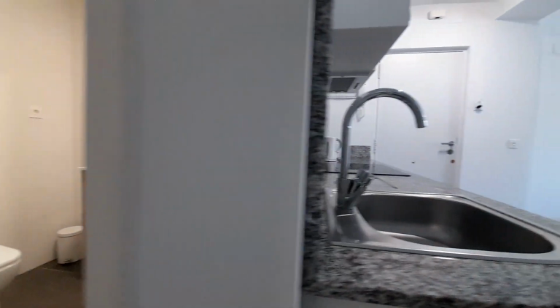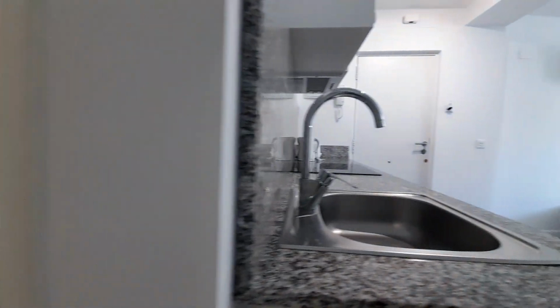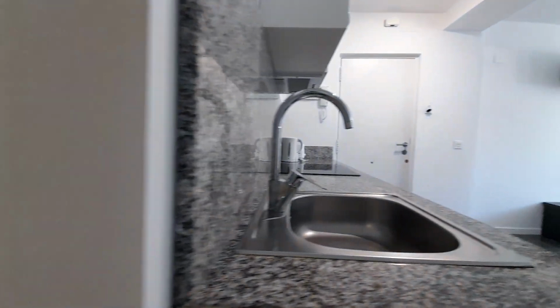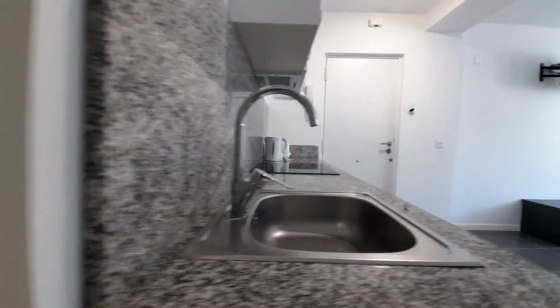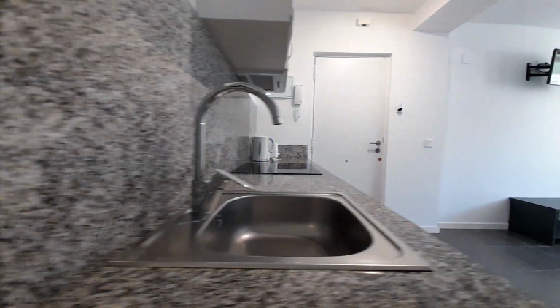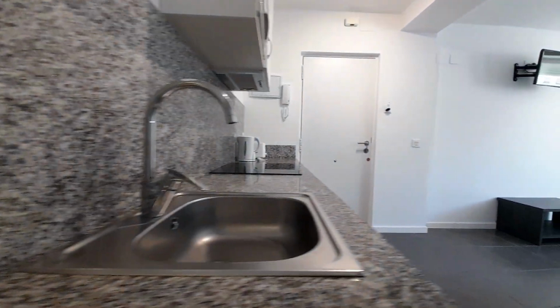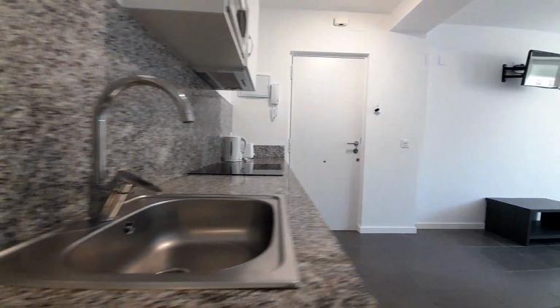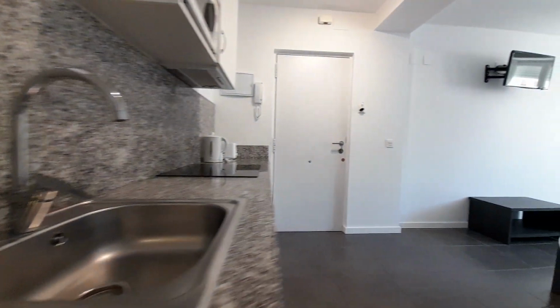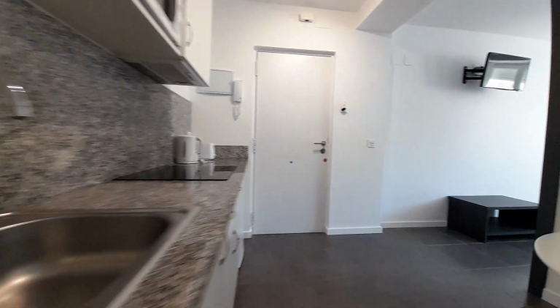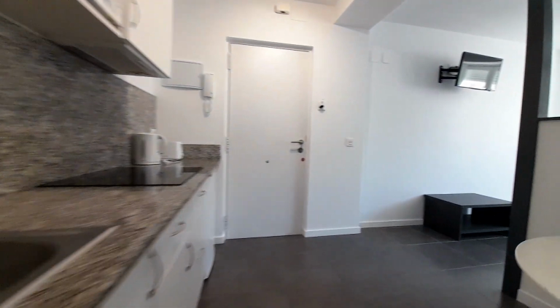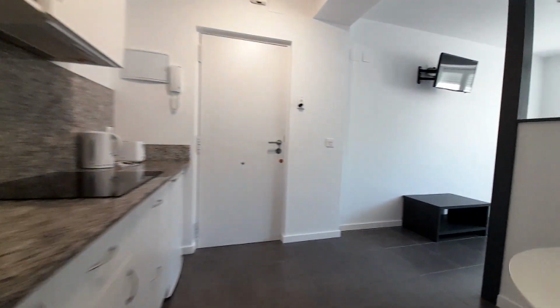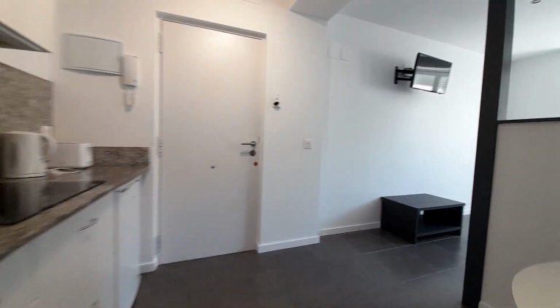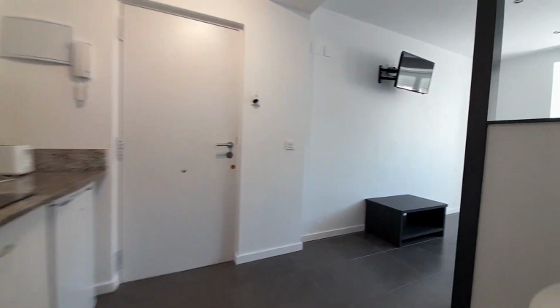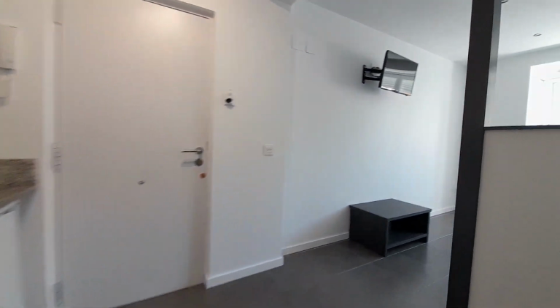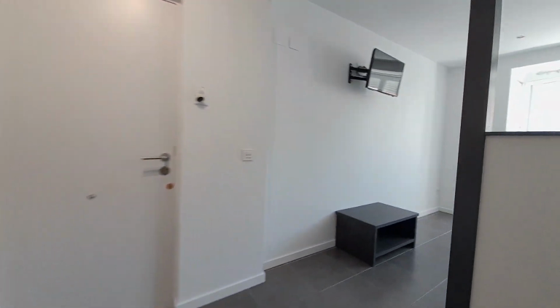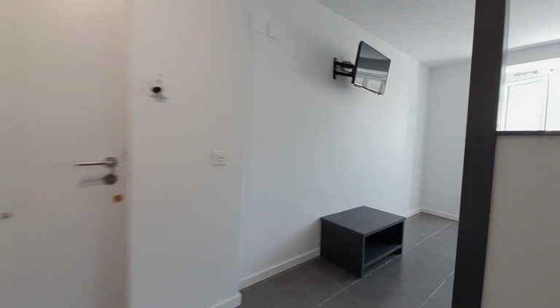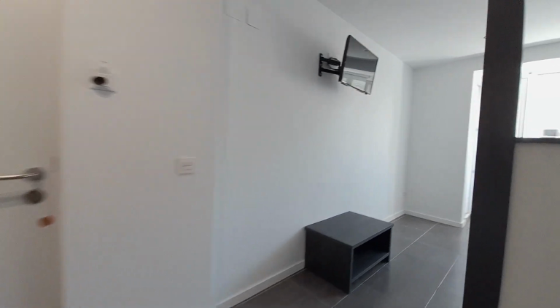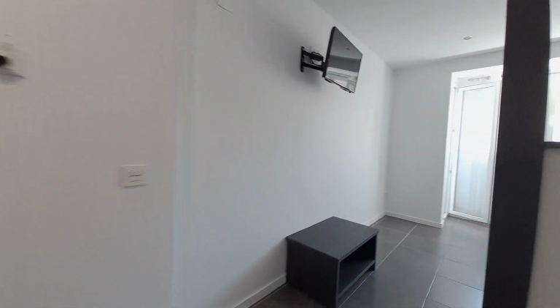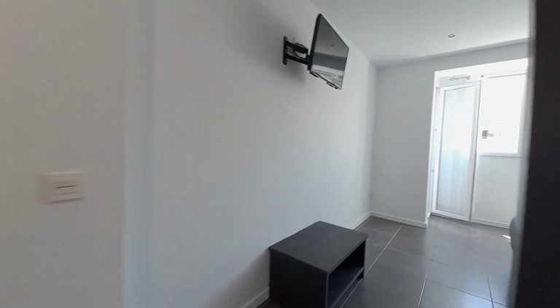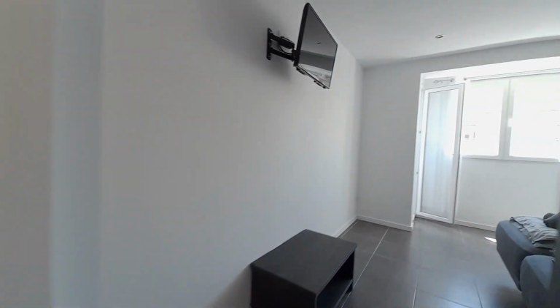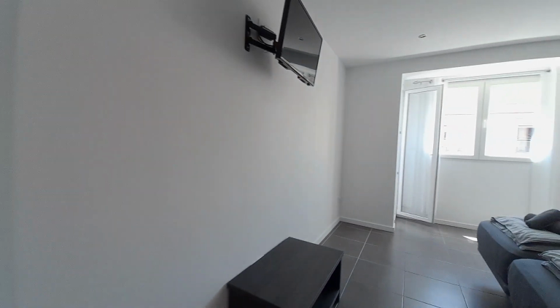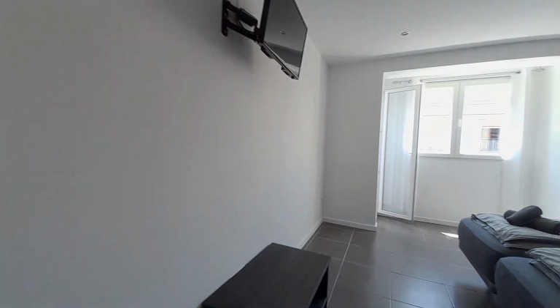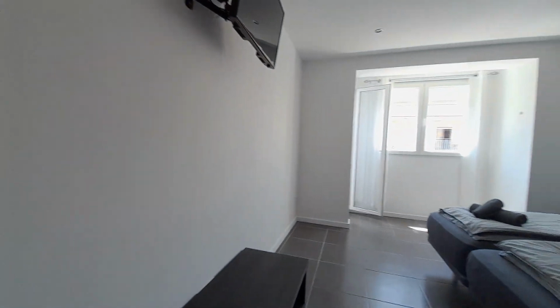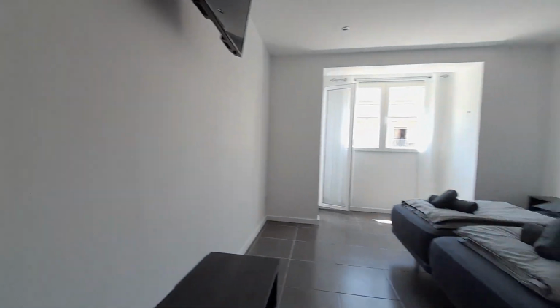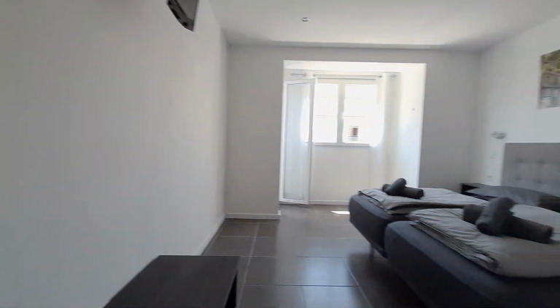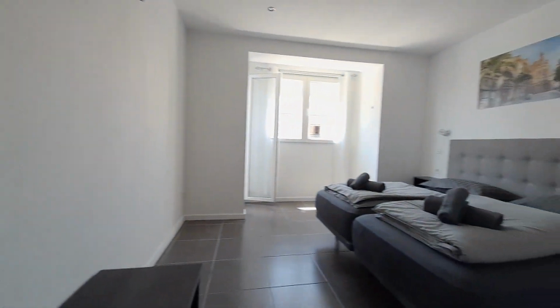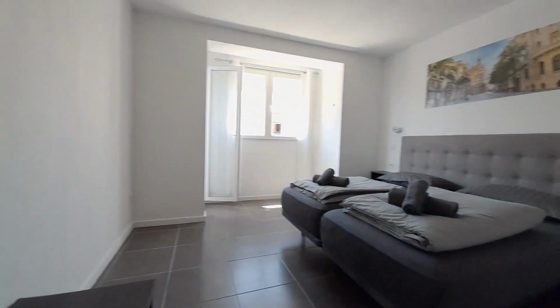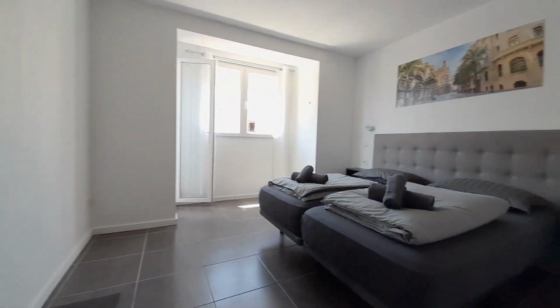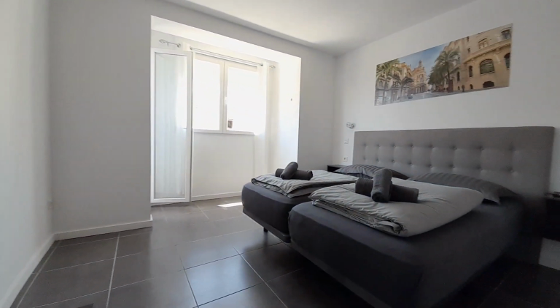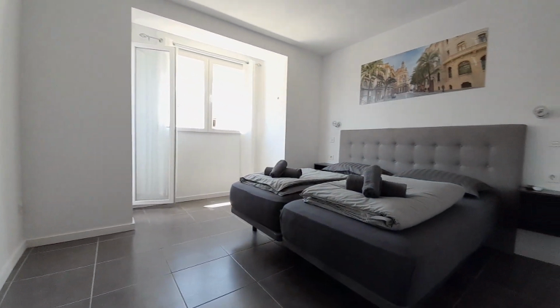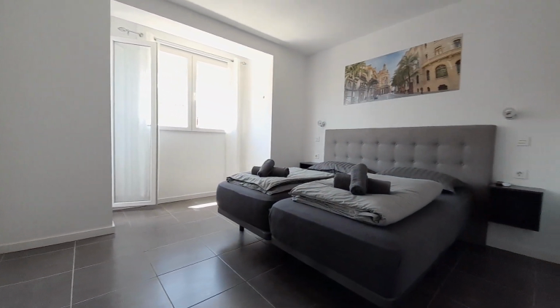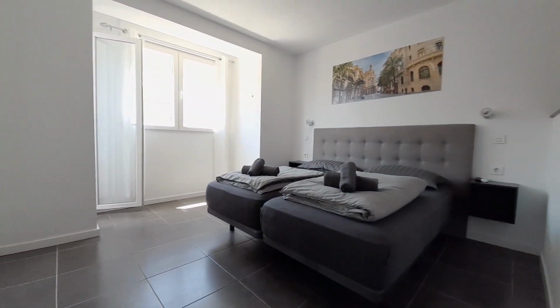Here's the kitchen again. This studio has a television and two single beds.